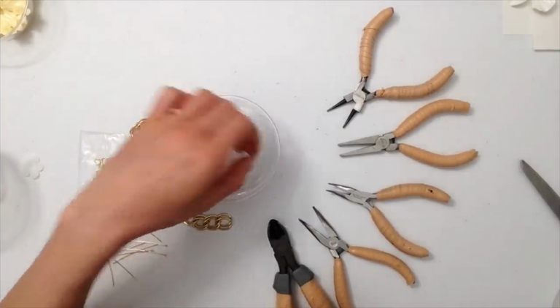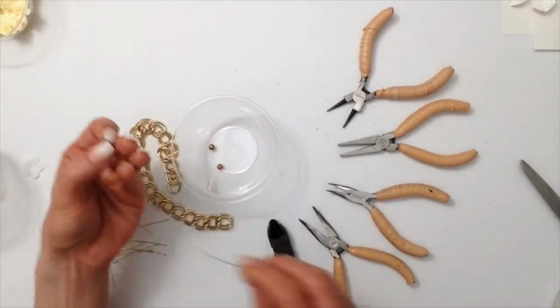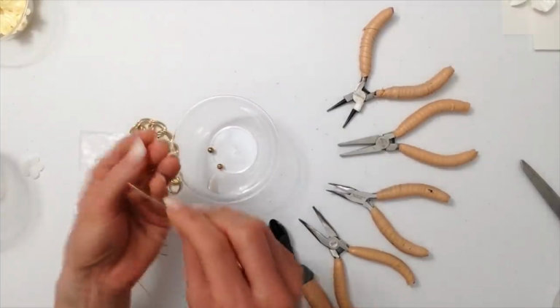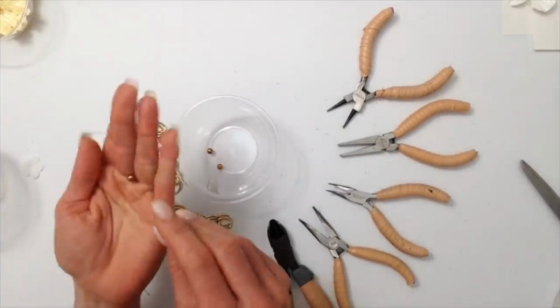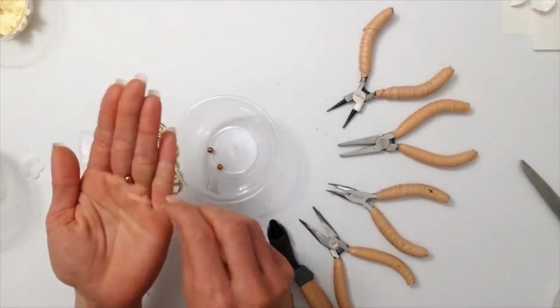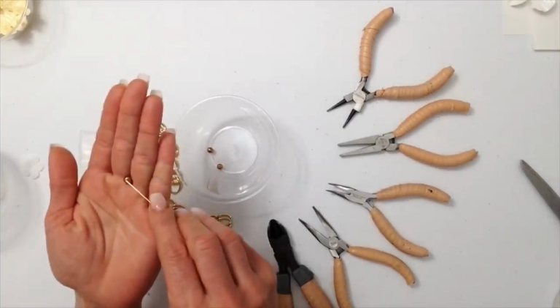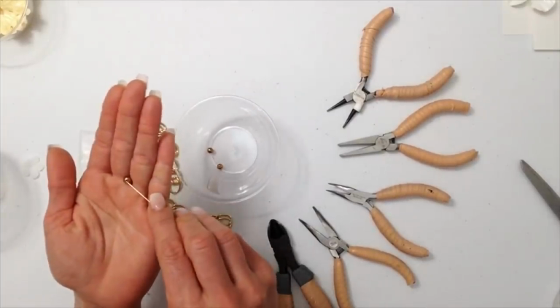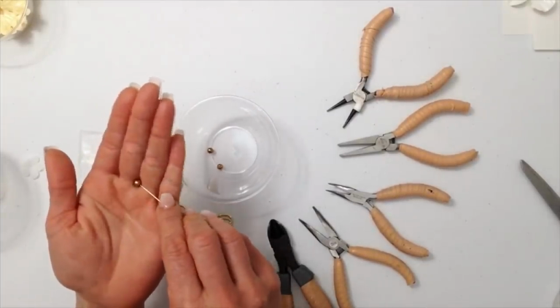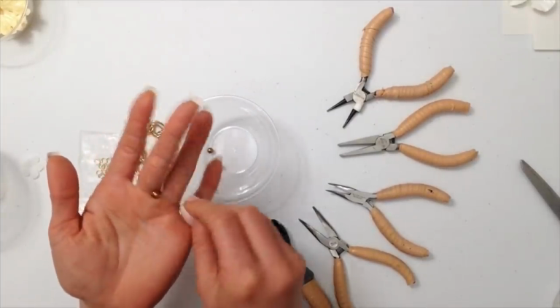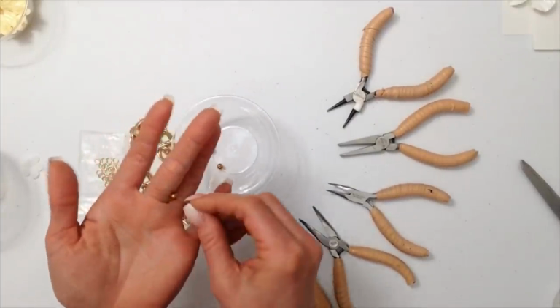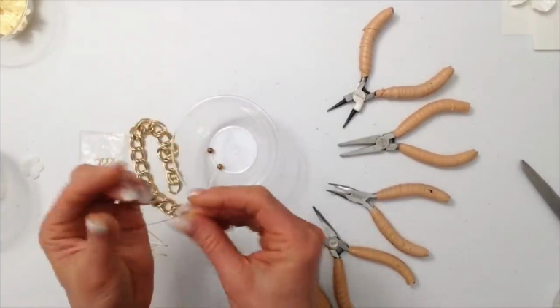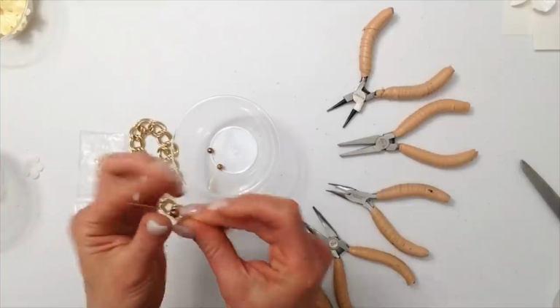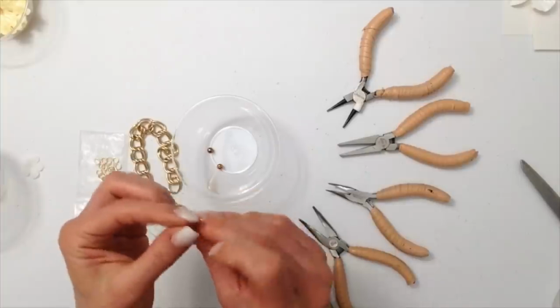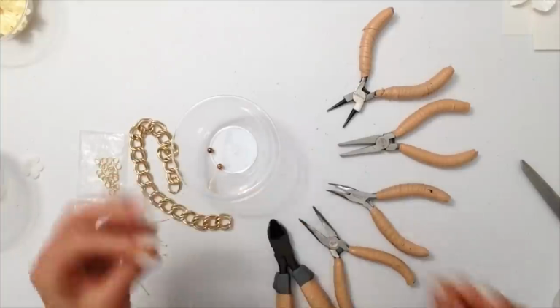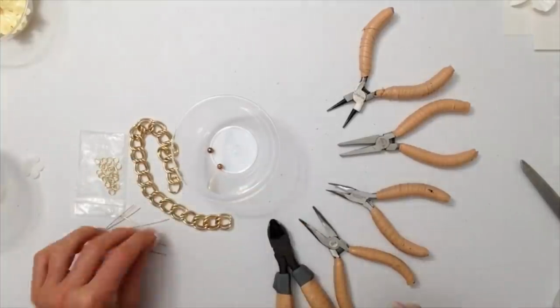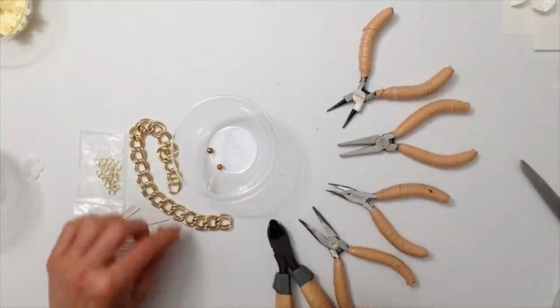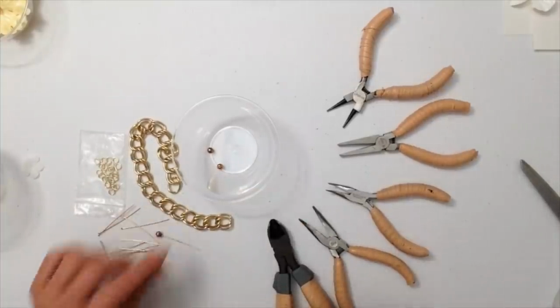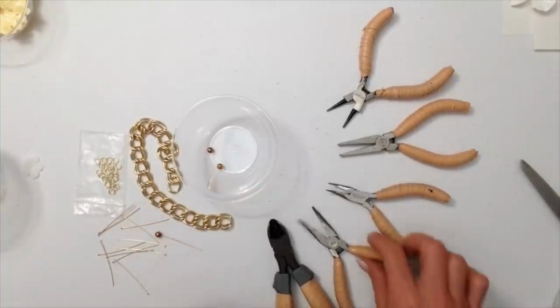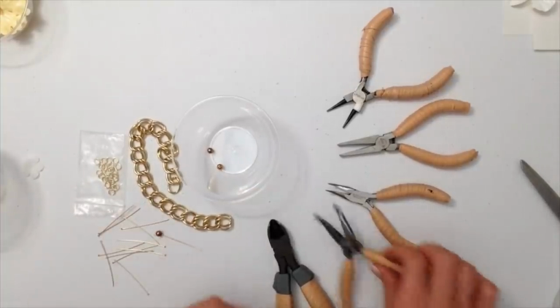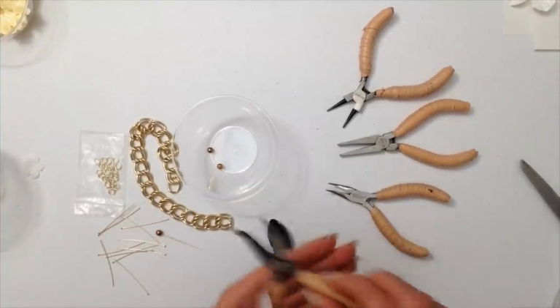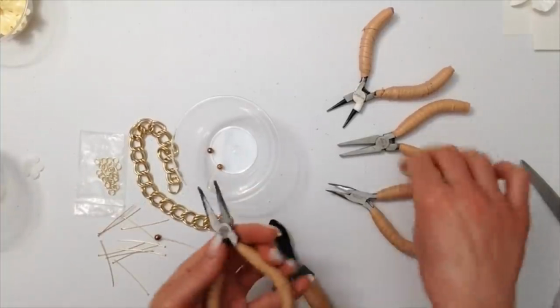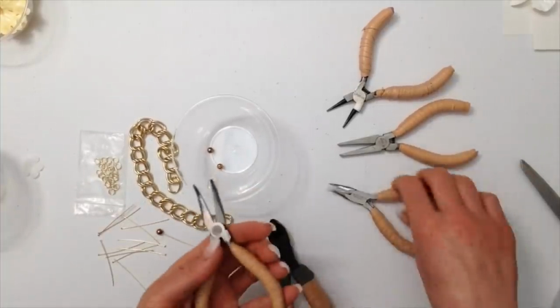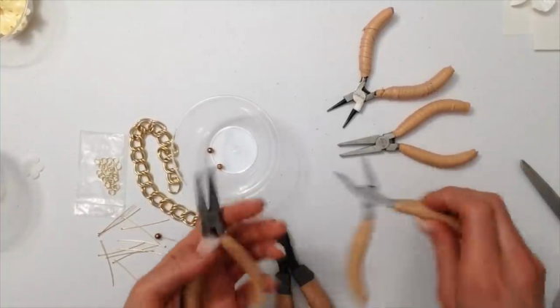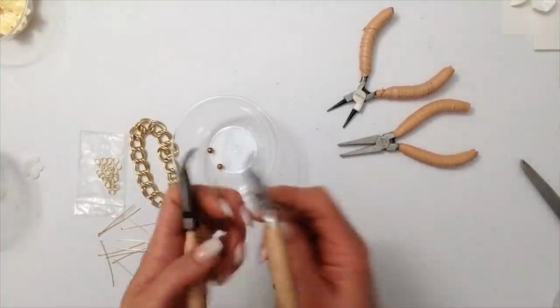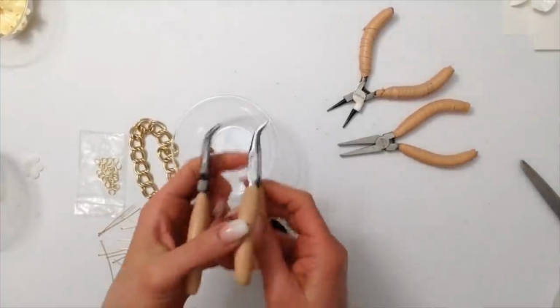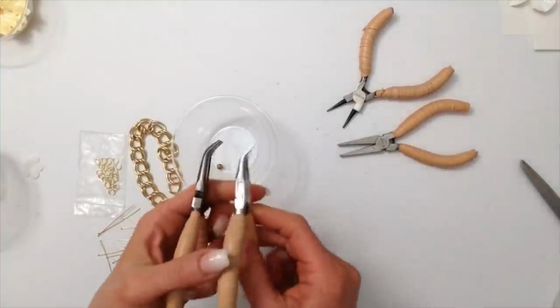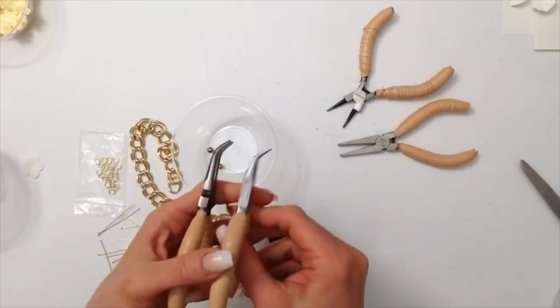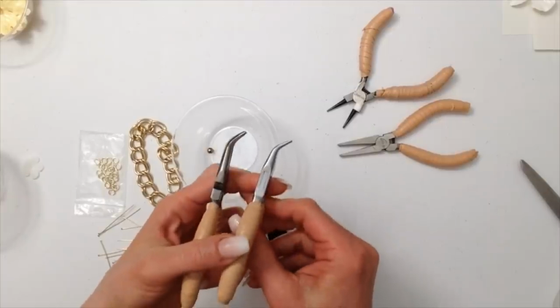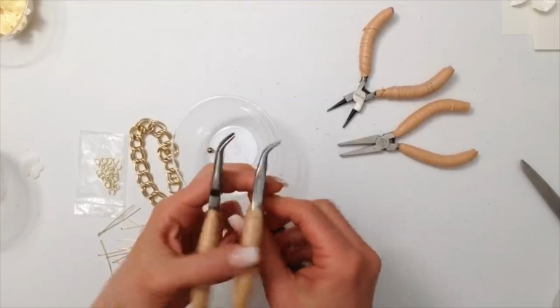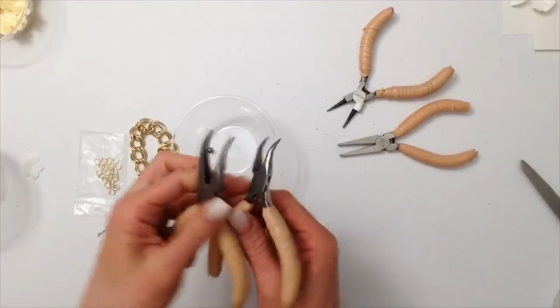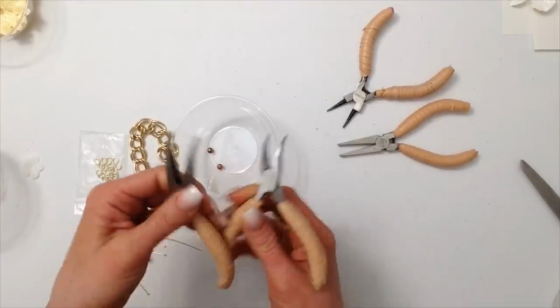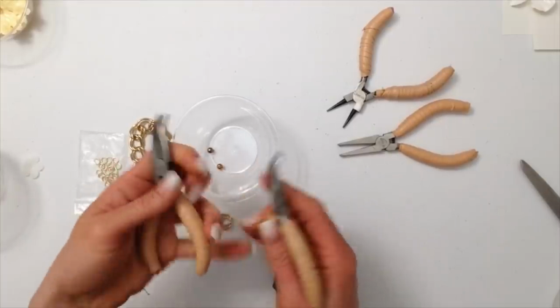Doing the same process, I'm gonna make some little pearl charms. Because you have a smaller bead, you will need to use the curved thinner pliers just to hold the bead into place.